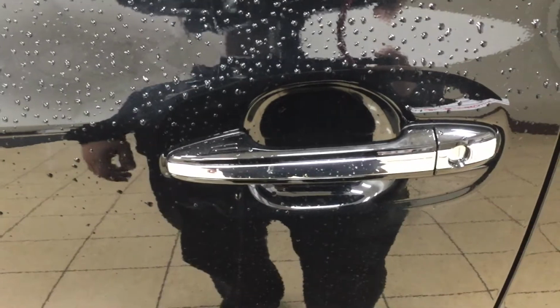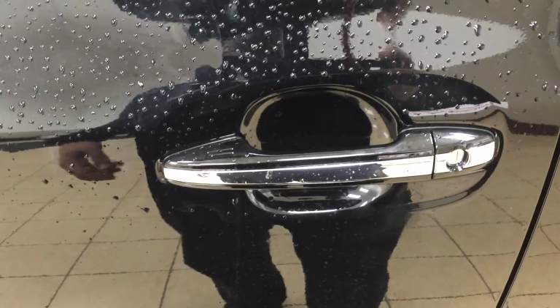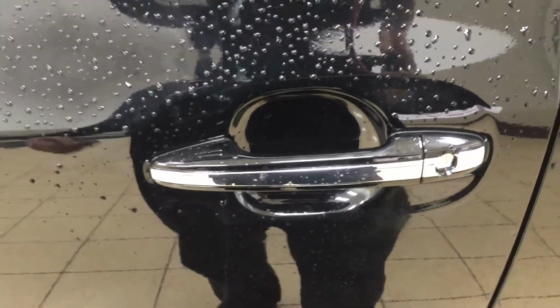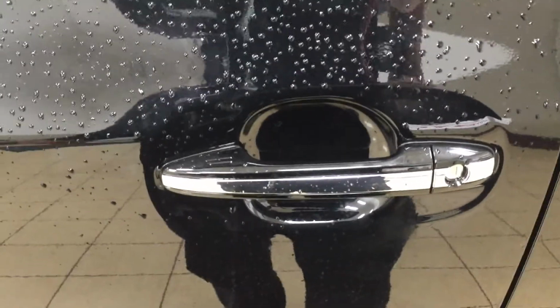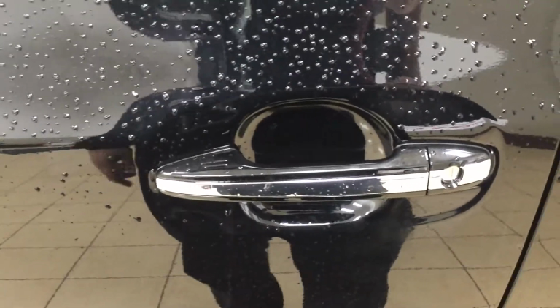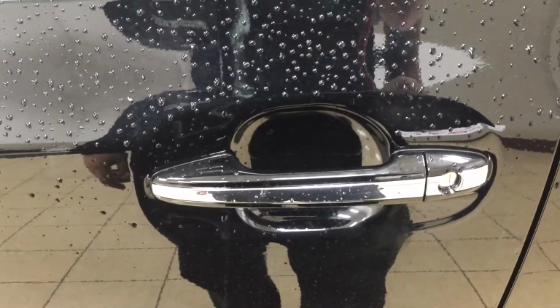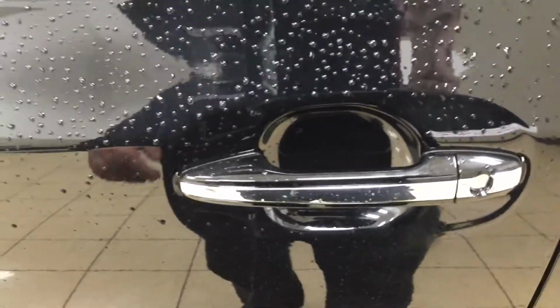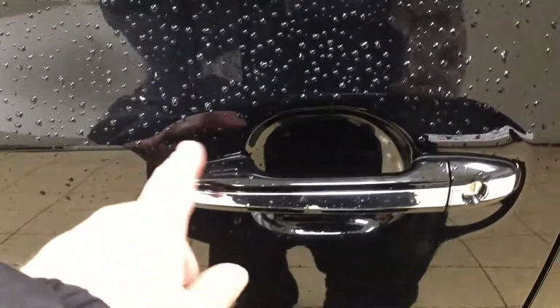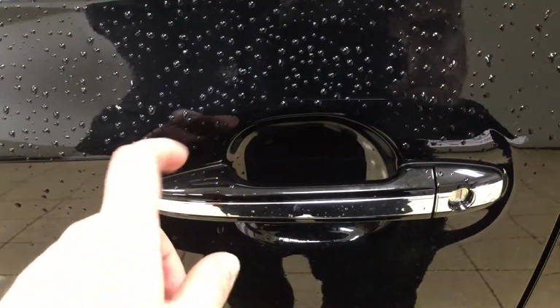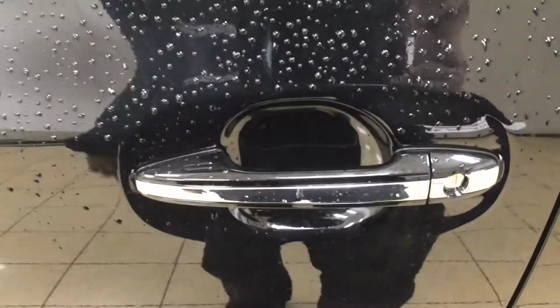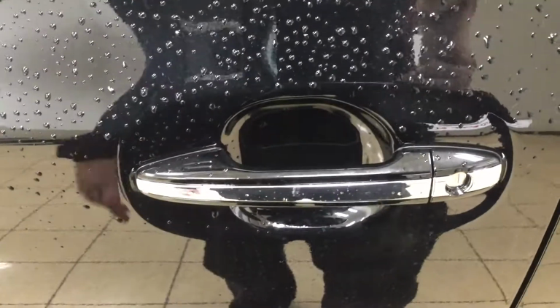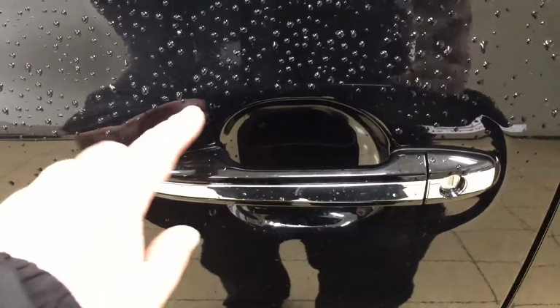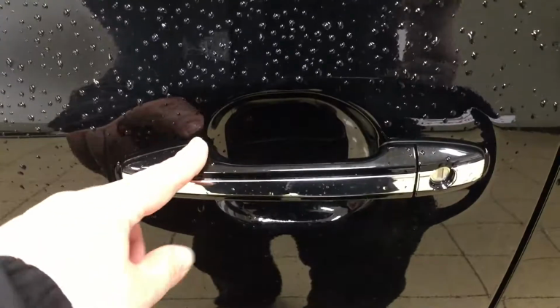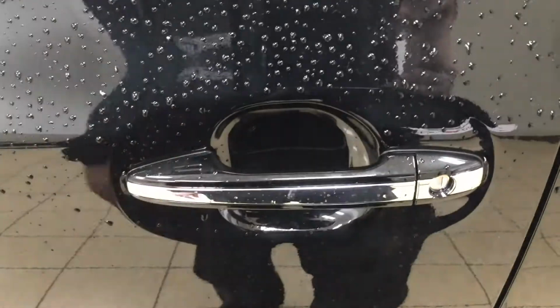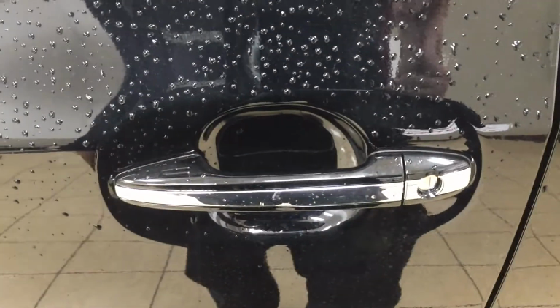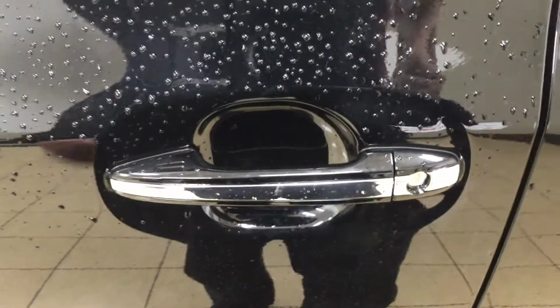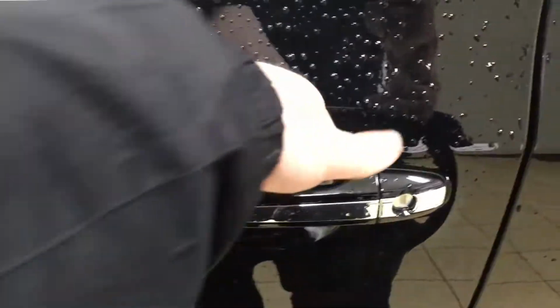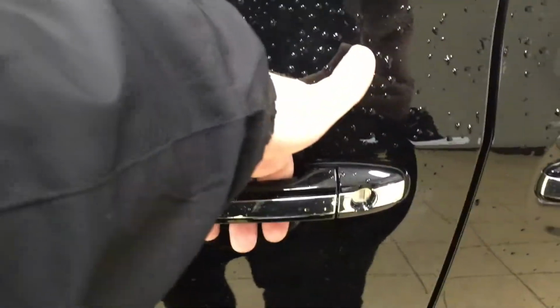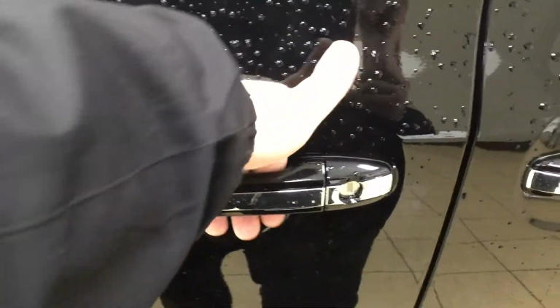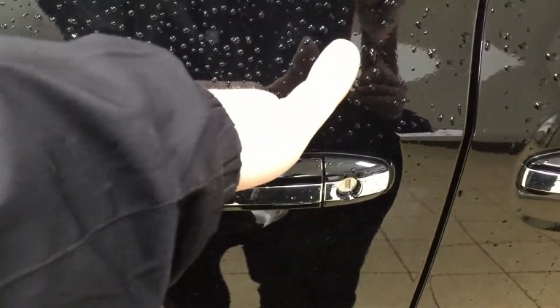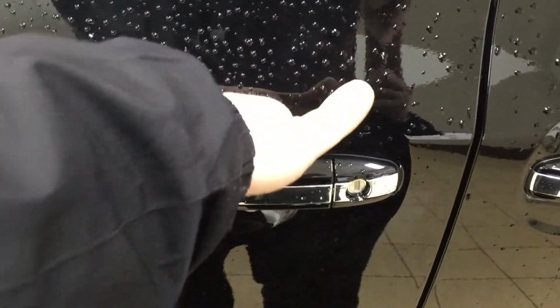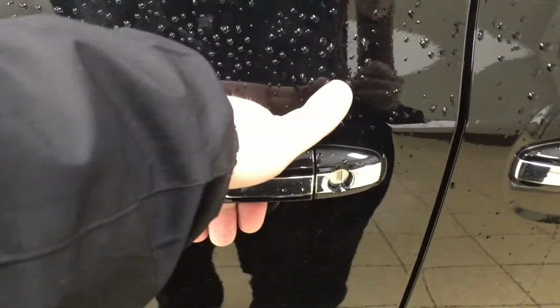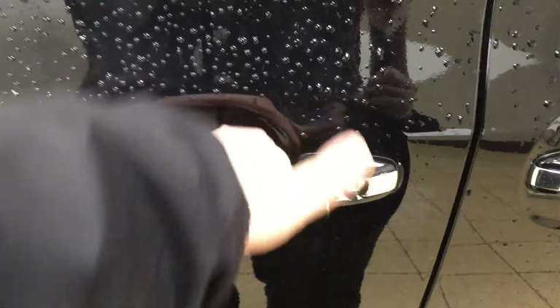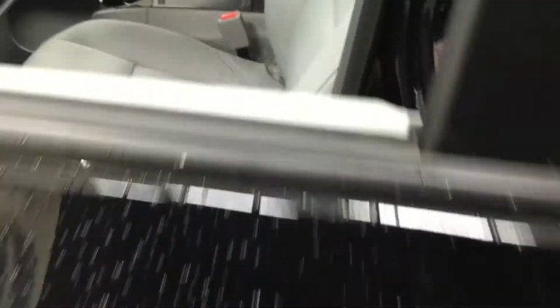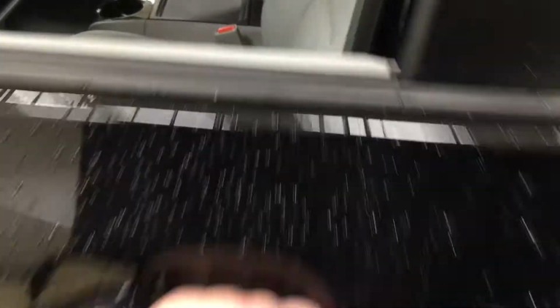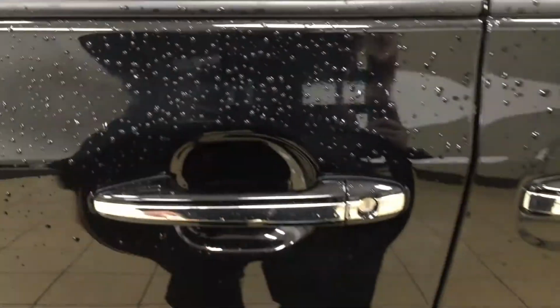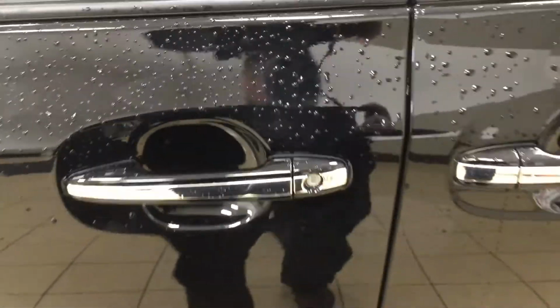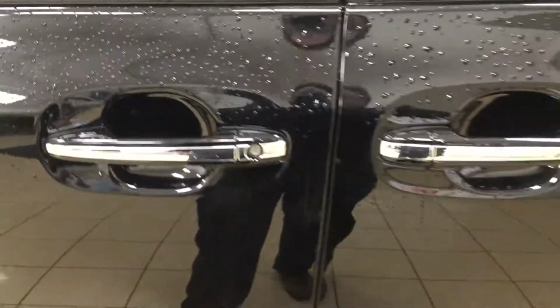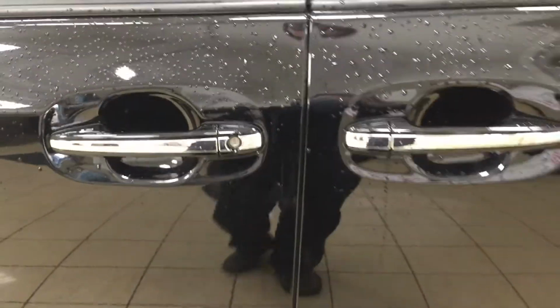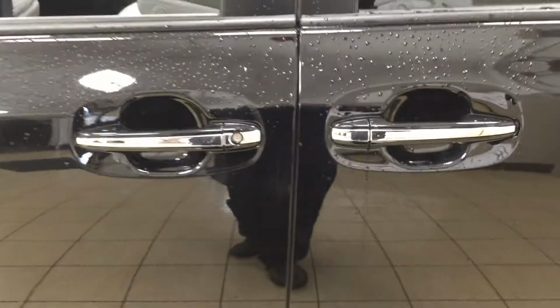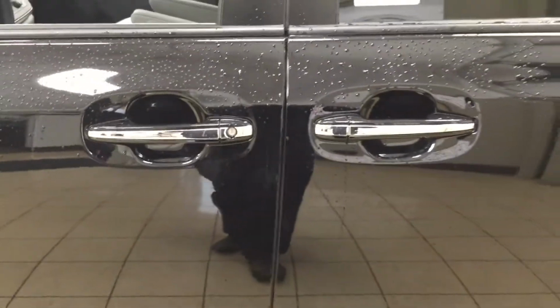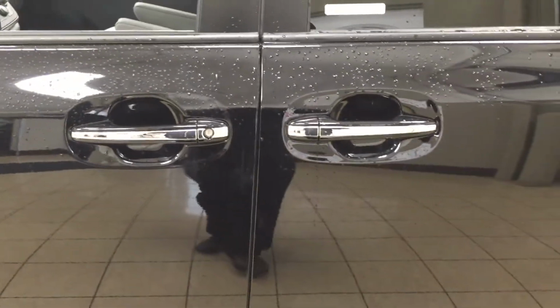With the smart key system, you can lock all the doors simultaneously just by pushing on the two little lines you see on the handle. Push it once and it'll lock all the doors automatically. If you put your hand between the handle, it'll unlock the front door for you as well. This all works as long as you keep the key fob on you at all times.